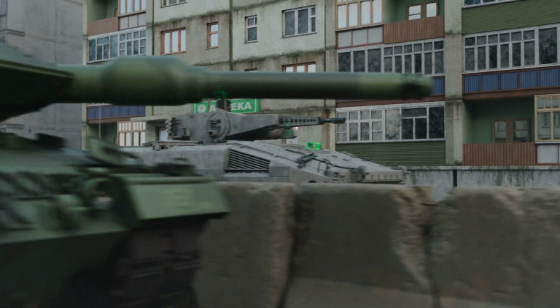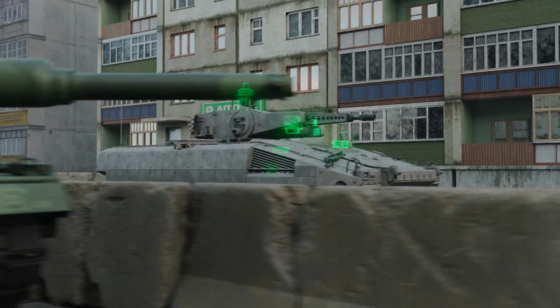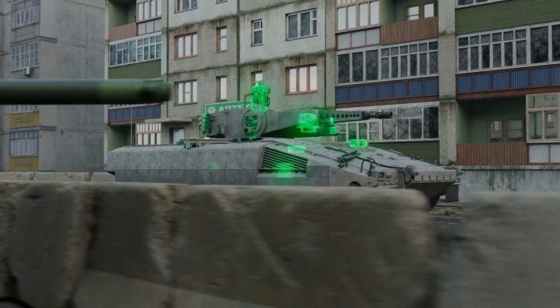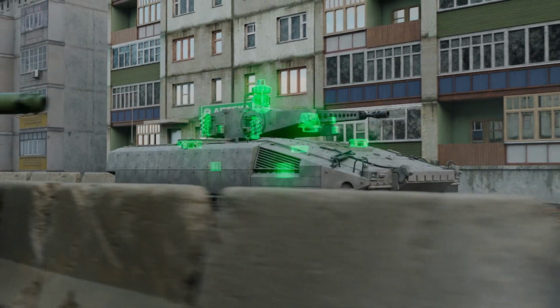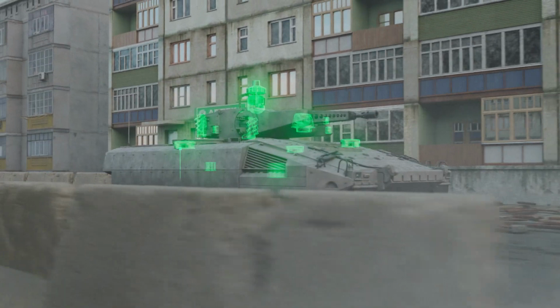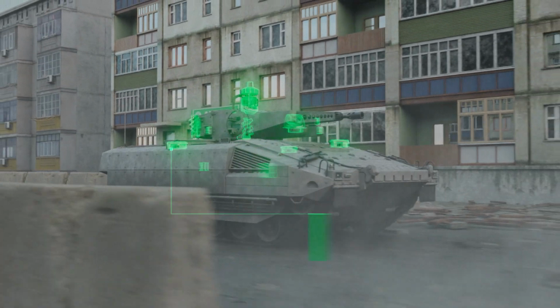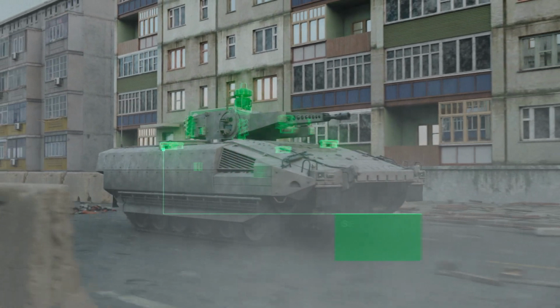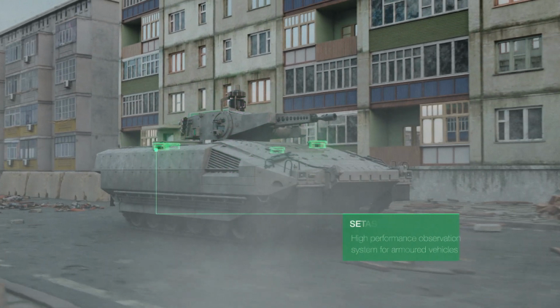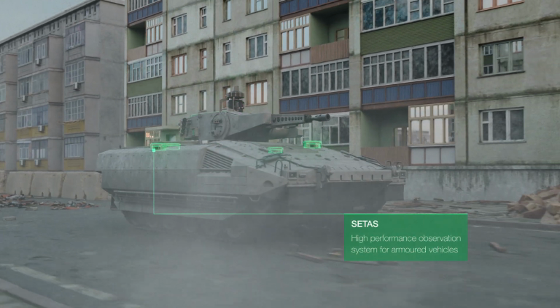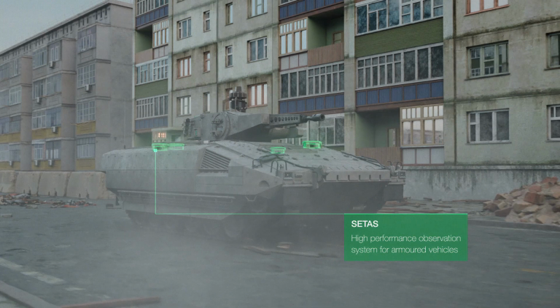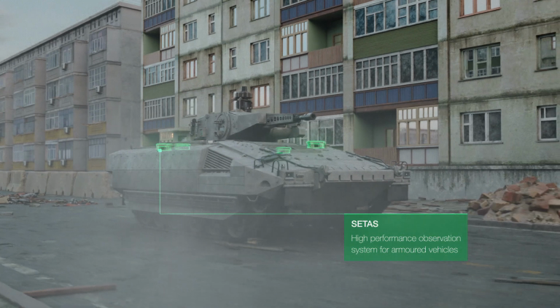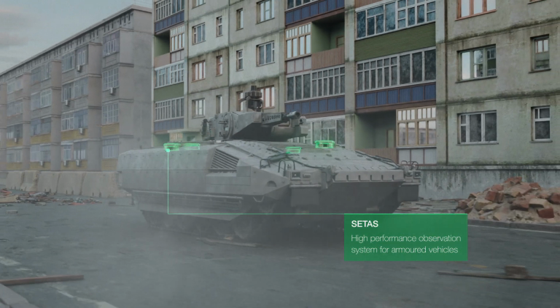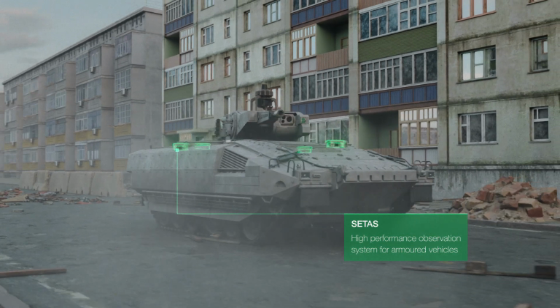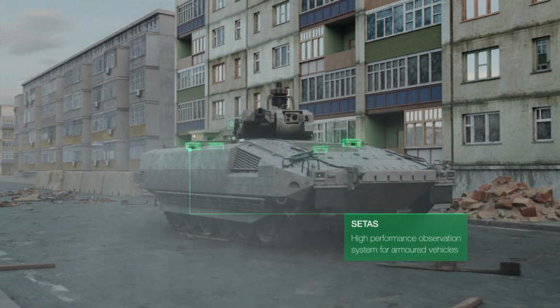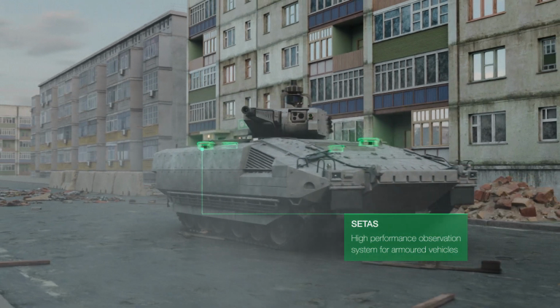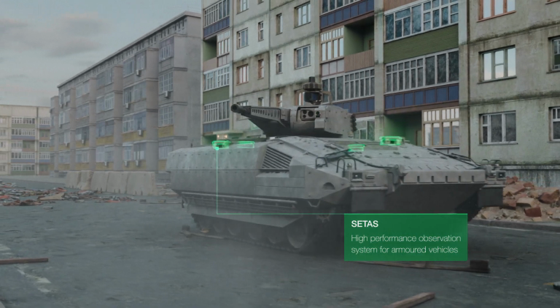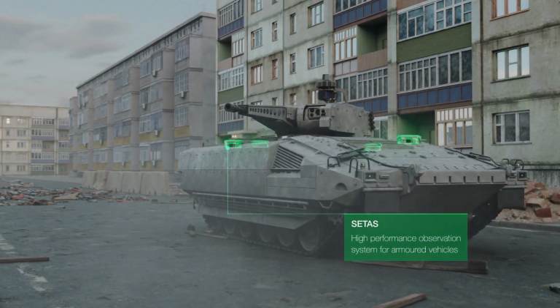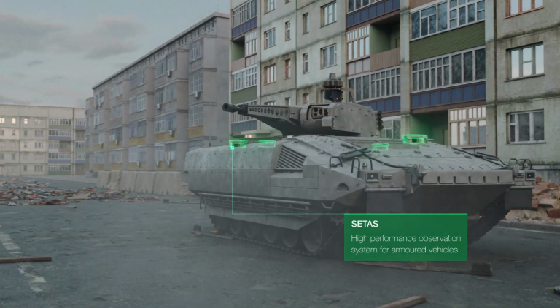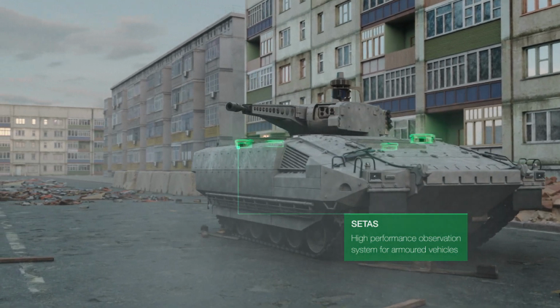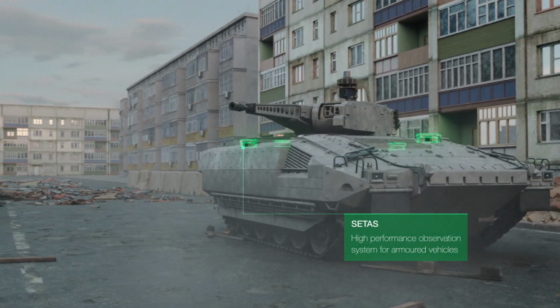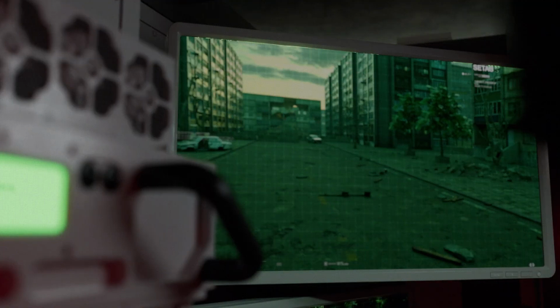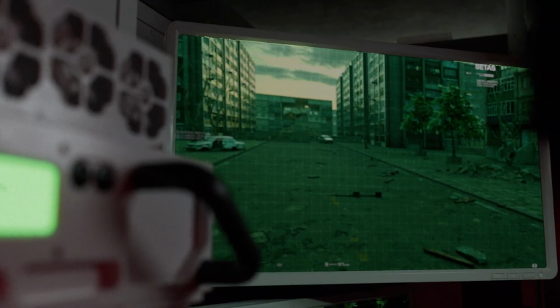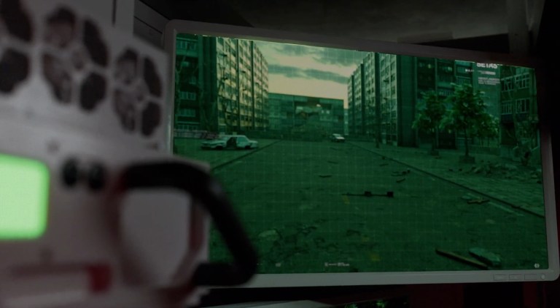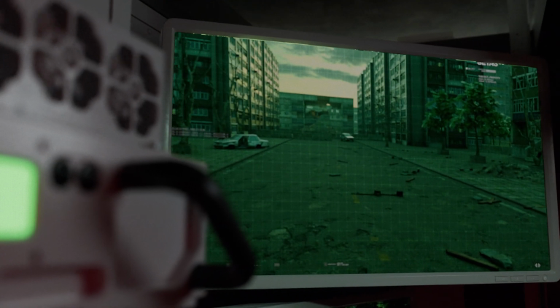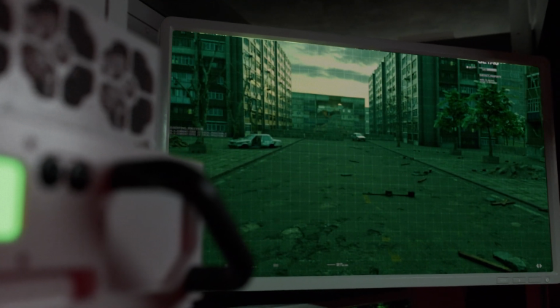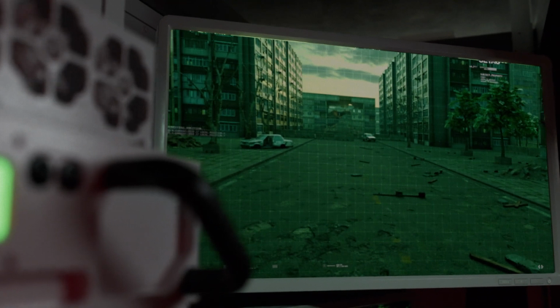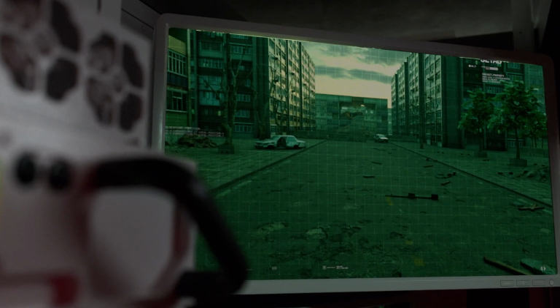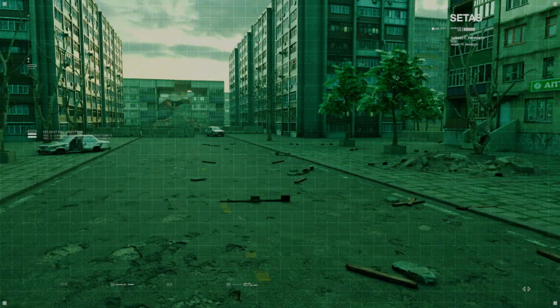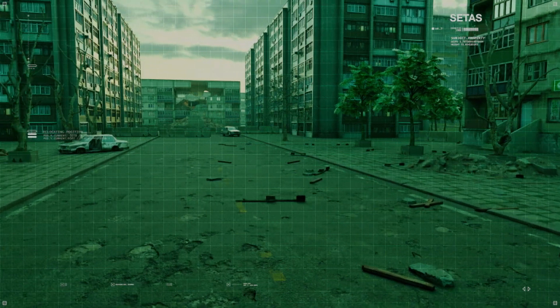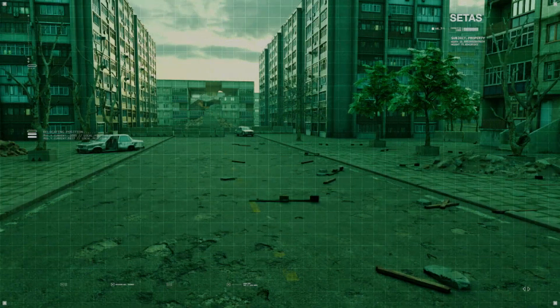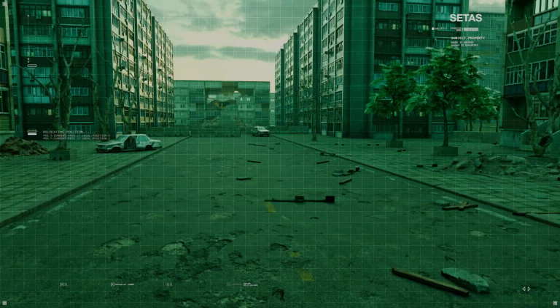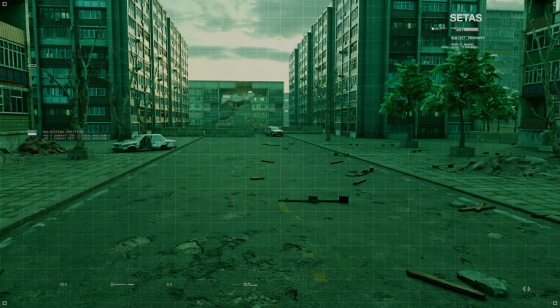Even in complex scenarios like urban warfare, Hensolt sensors offer situational awareness, so that mechanized infantry know their environment before disembarking.